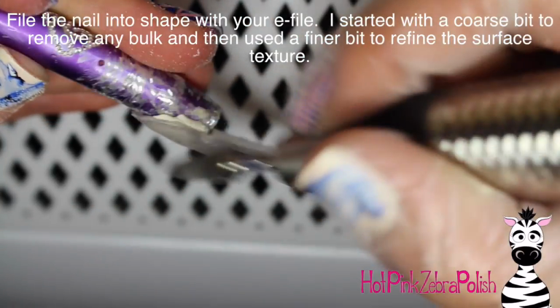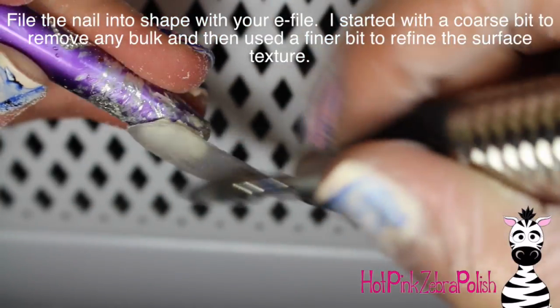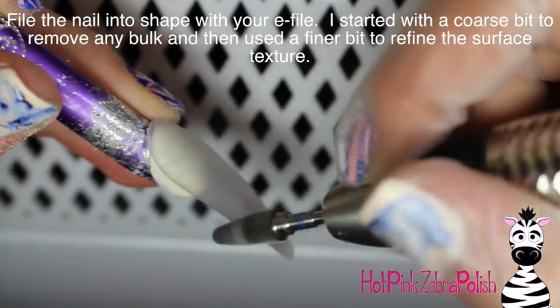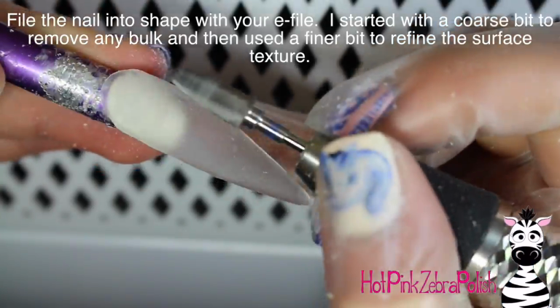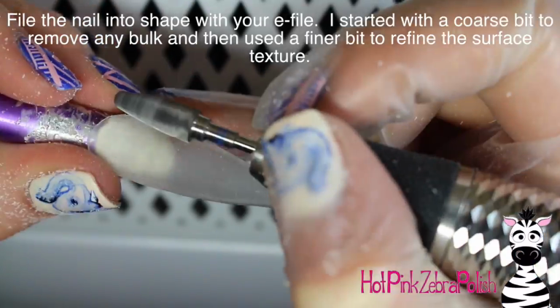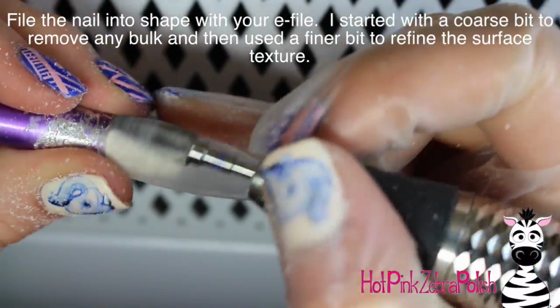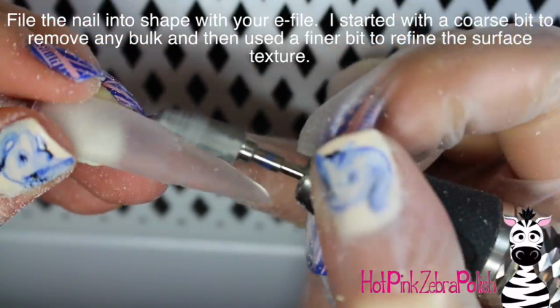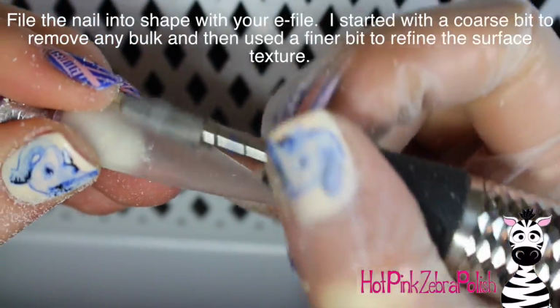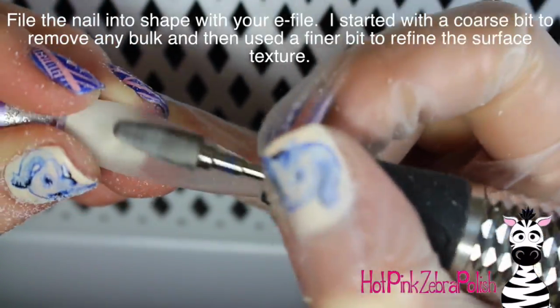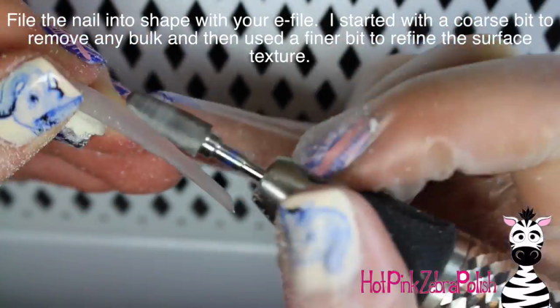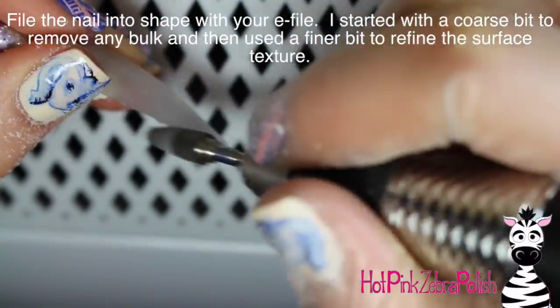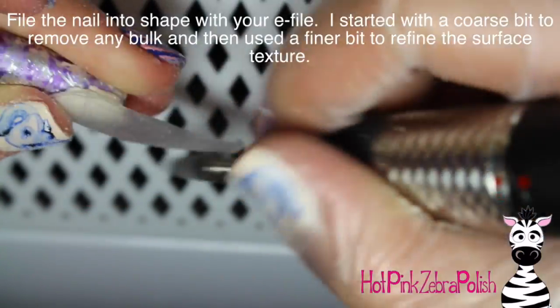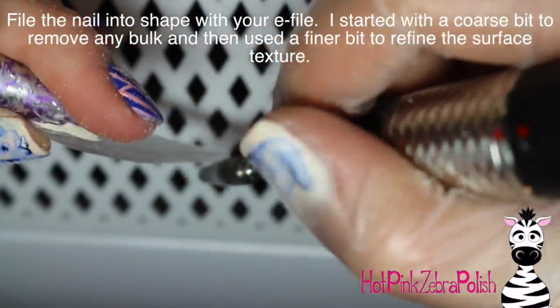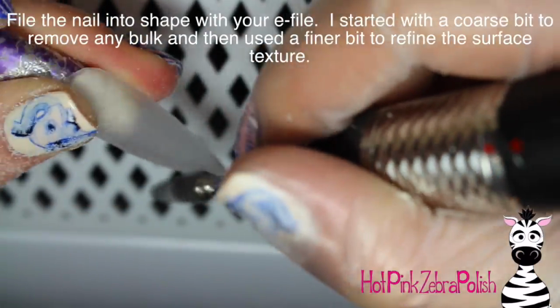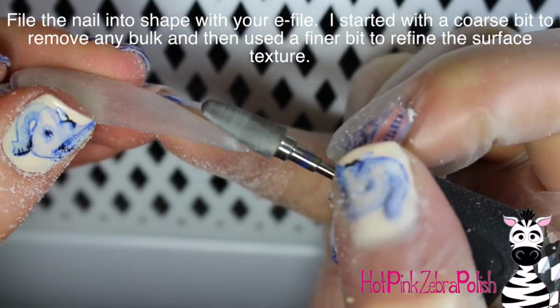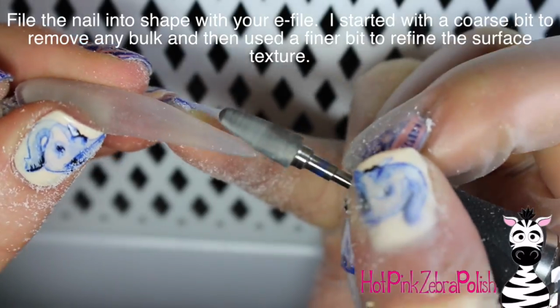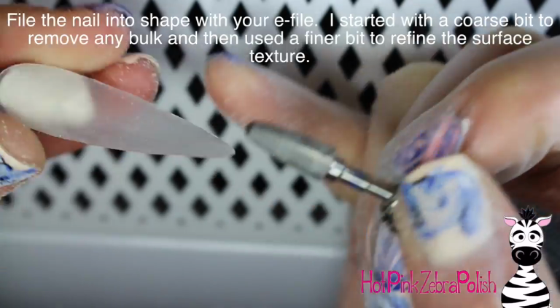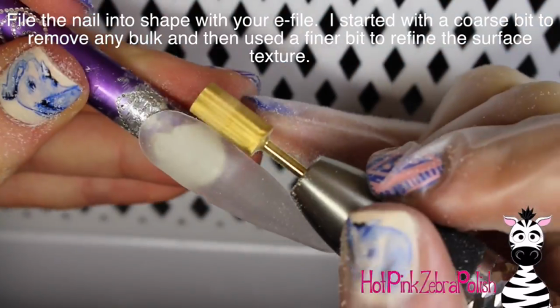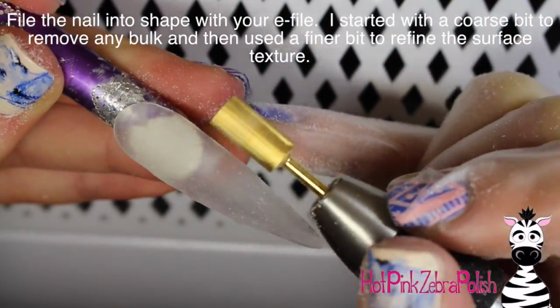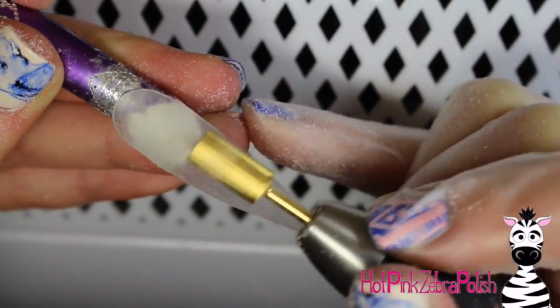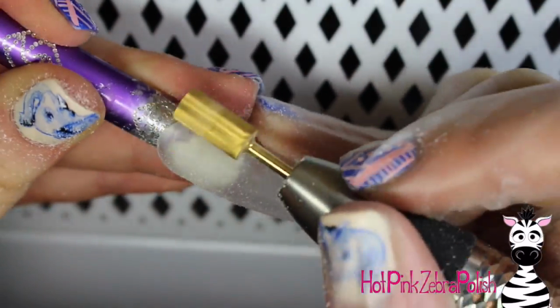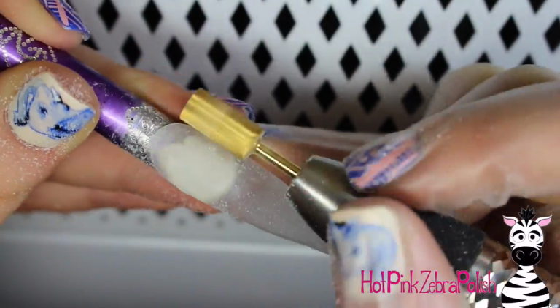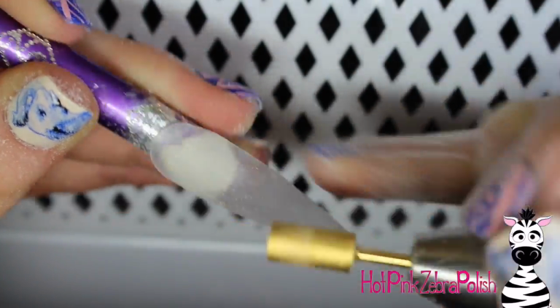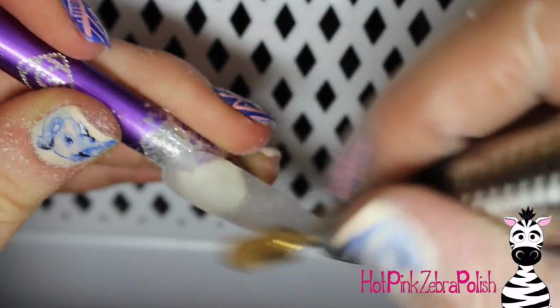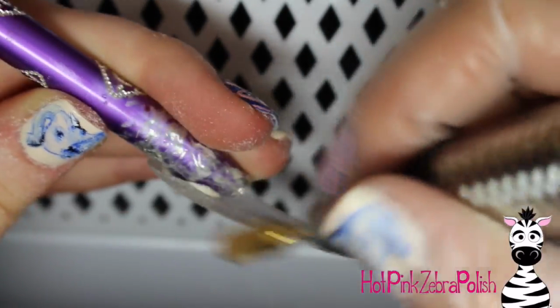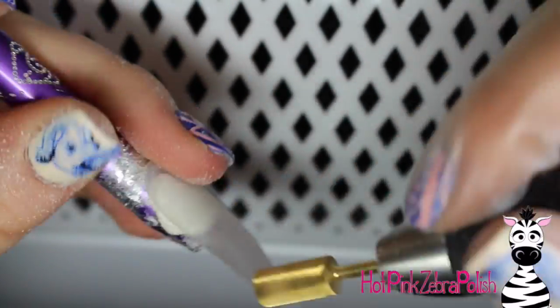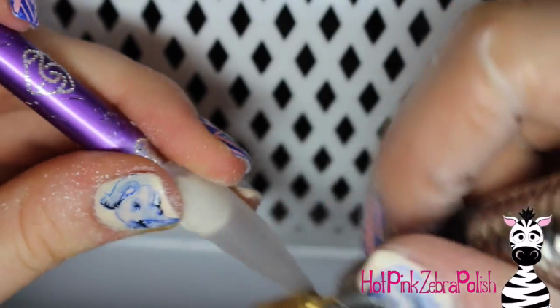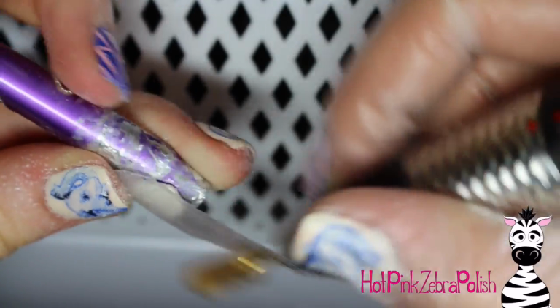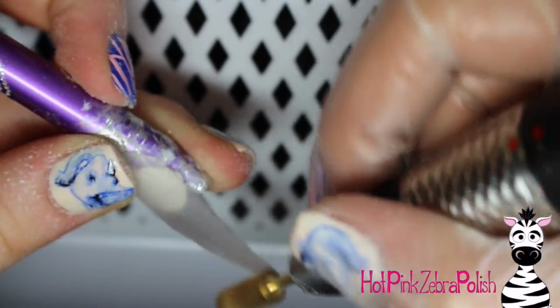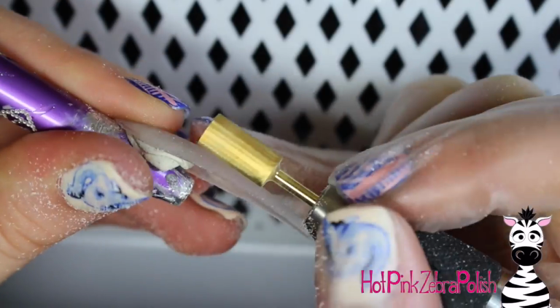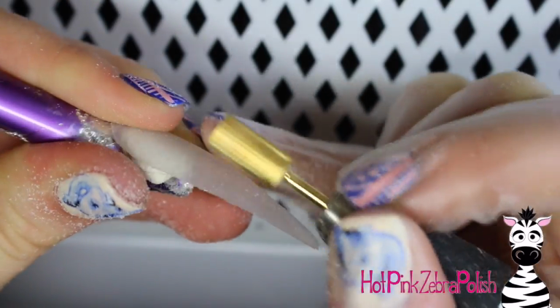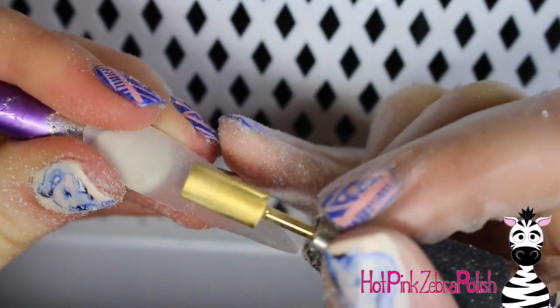Start with that clear overlay and then file it into shape. I'm using a pretty coarse bit to start, just to get rid of any lumps, bumps, or imperfections. Then go over it again with a much finer bit to really make sure that the surface is nice and smooth and has a nice velvety texture.